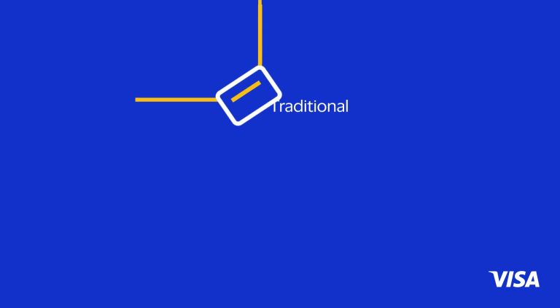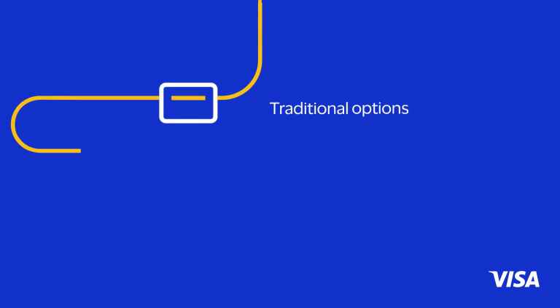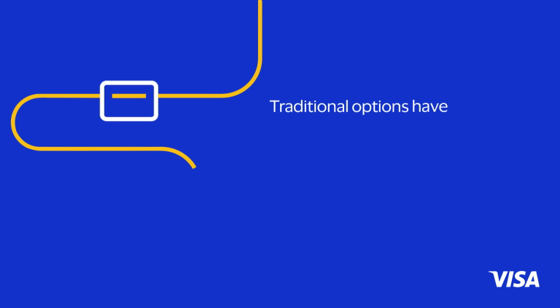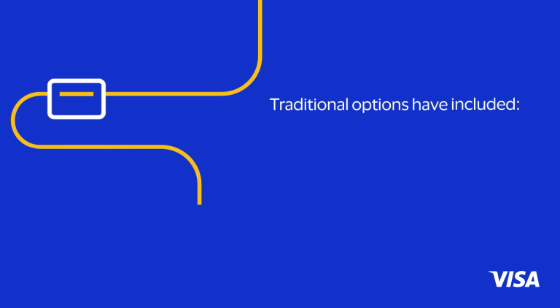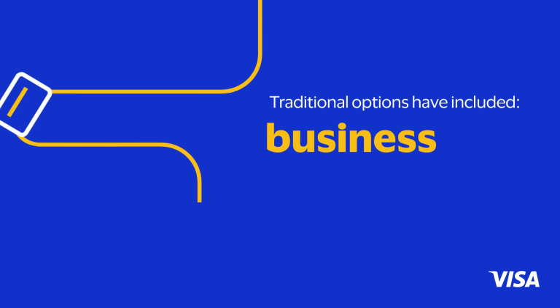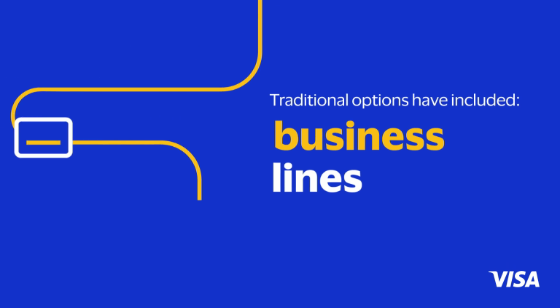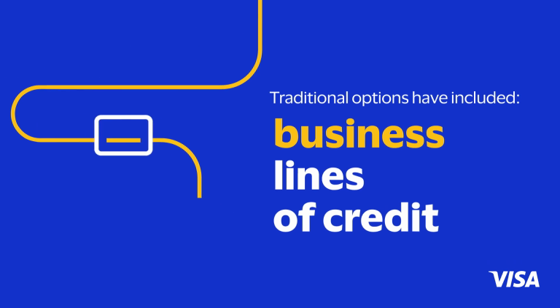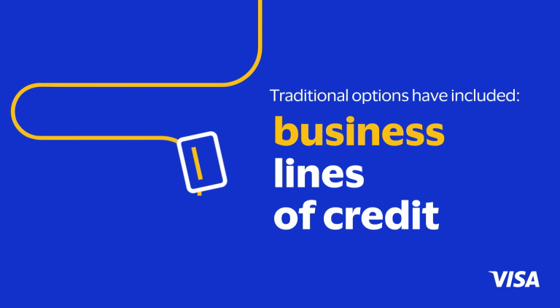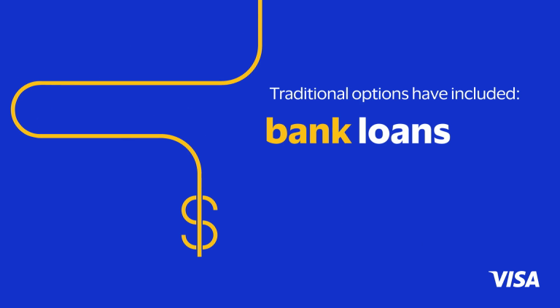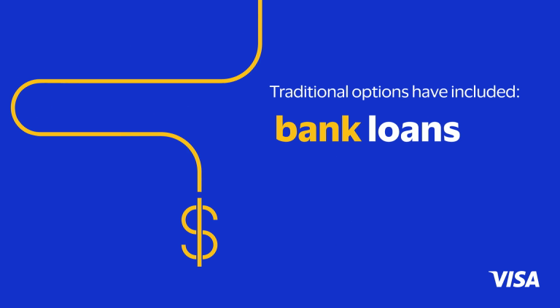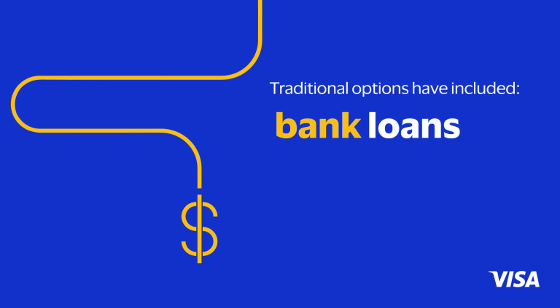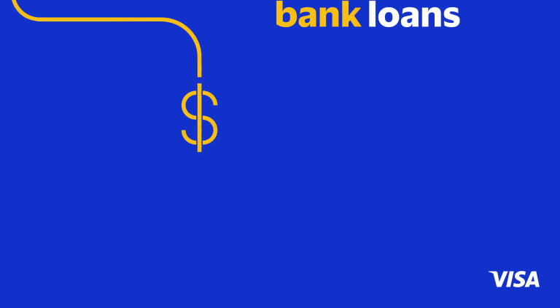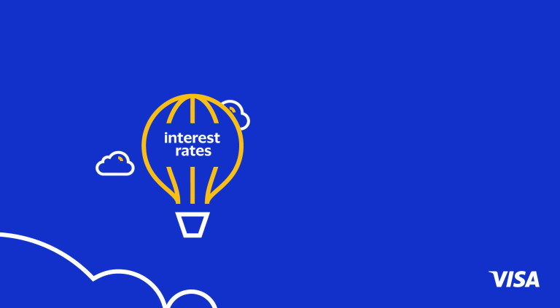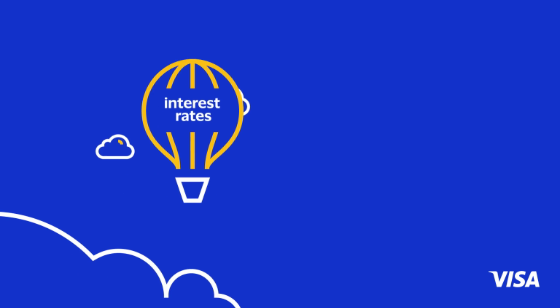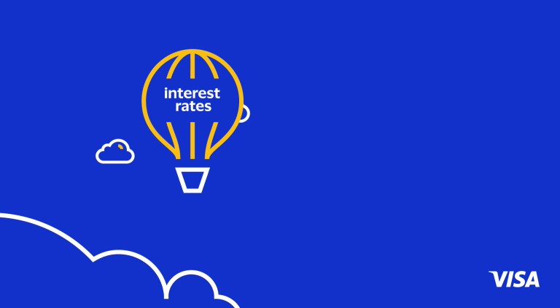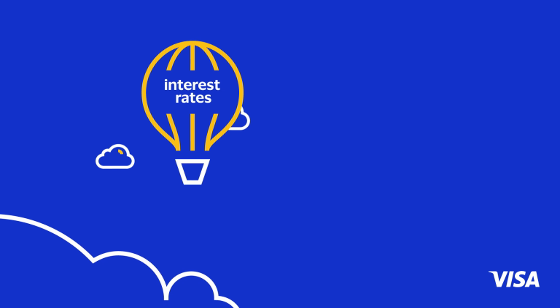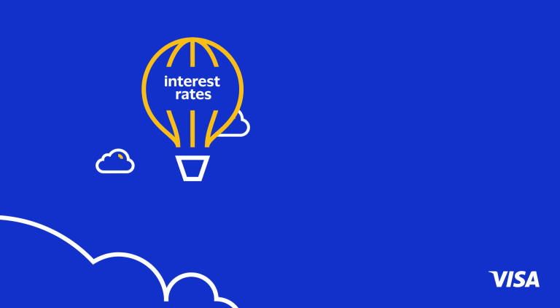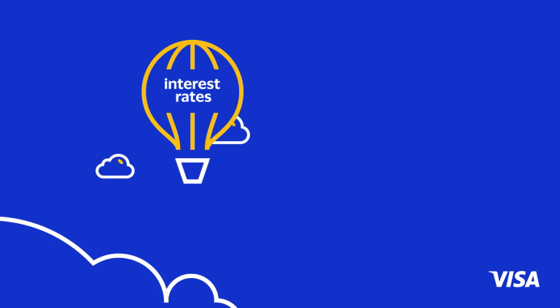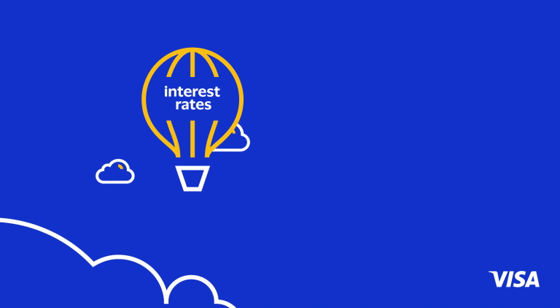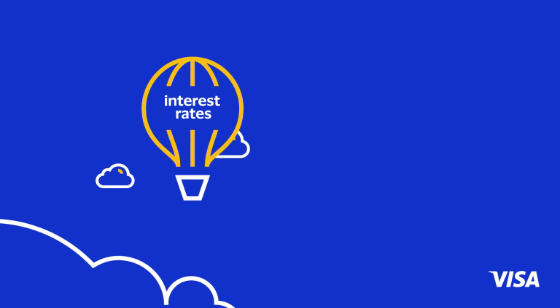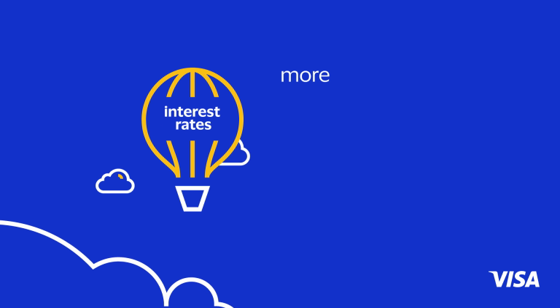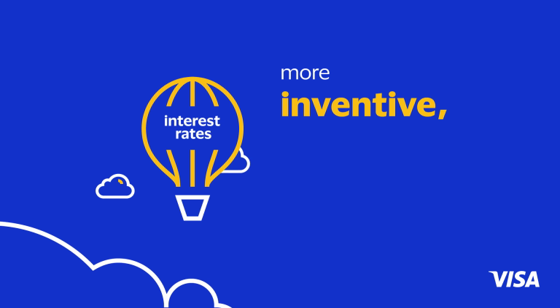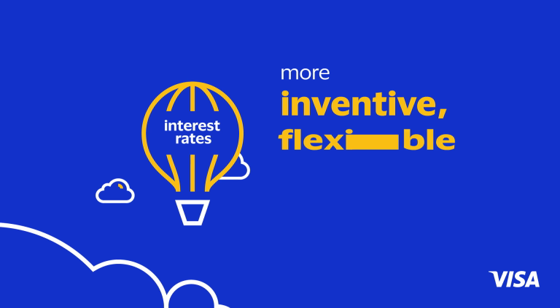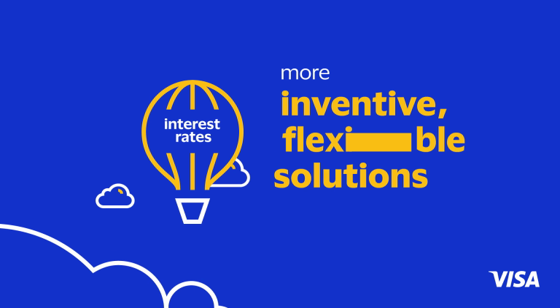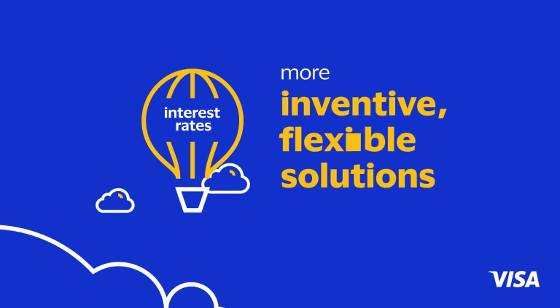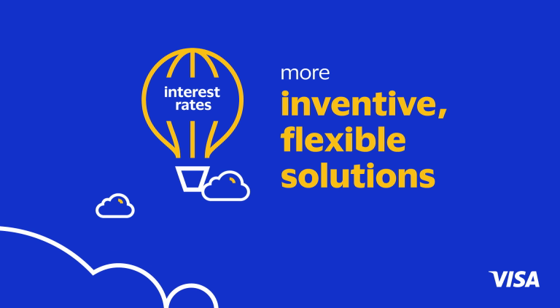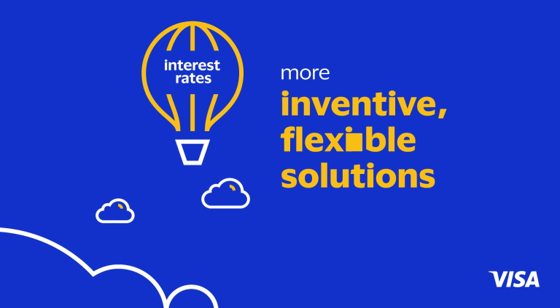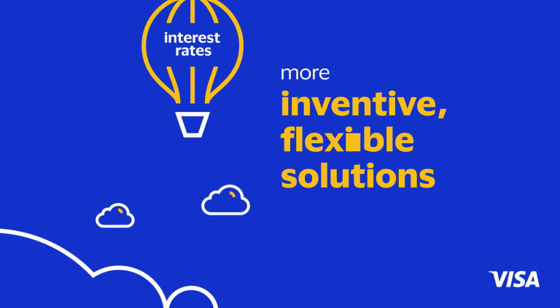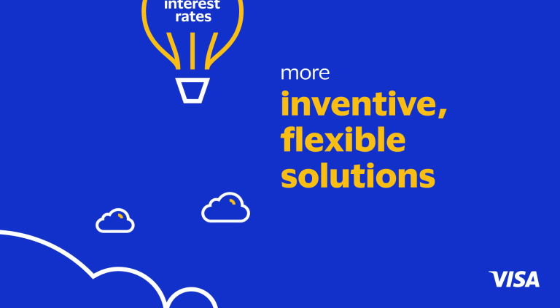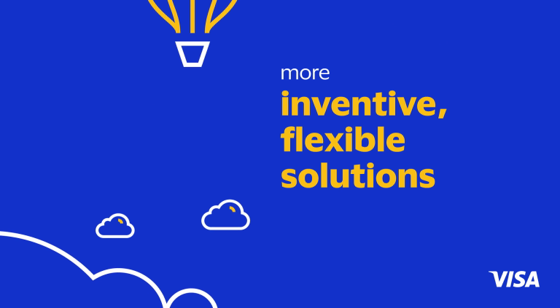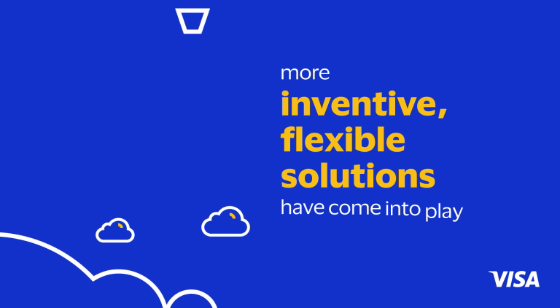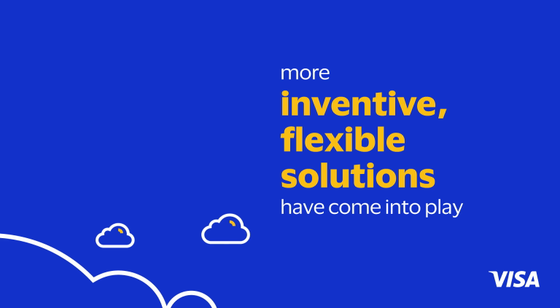Traditional options have included business lines of credit and bank loans. But that is changing. As interest rates have risen, more inventive, flexible solutions for supplementing working capital have come into play.